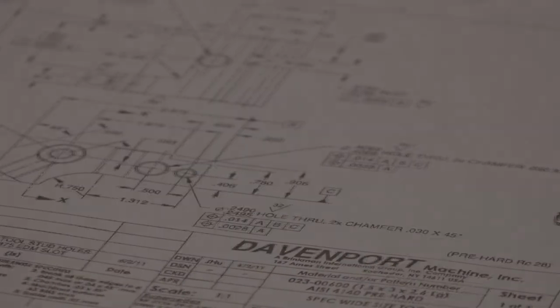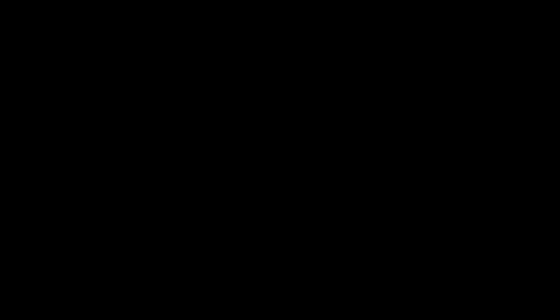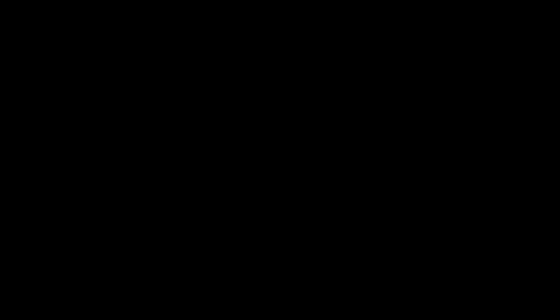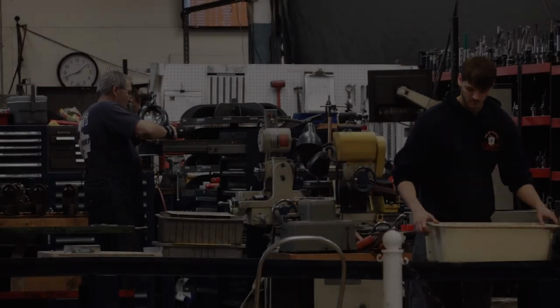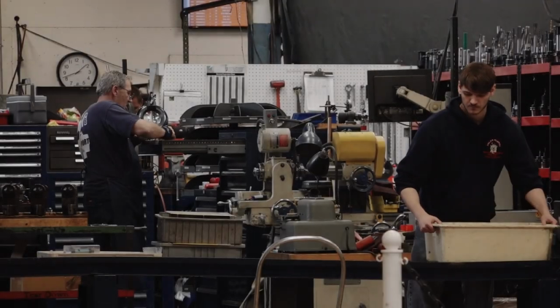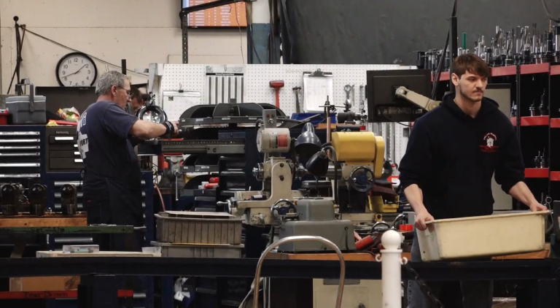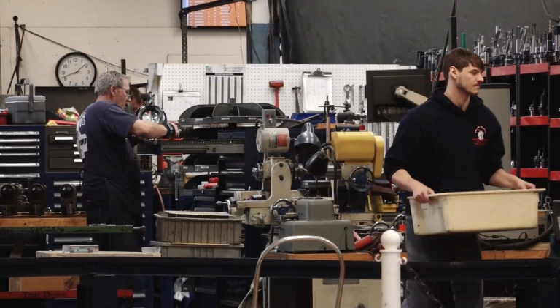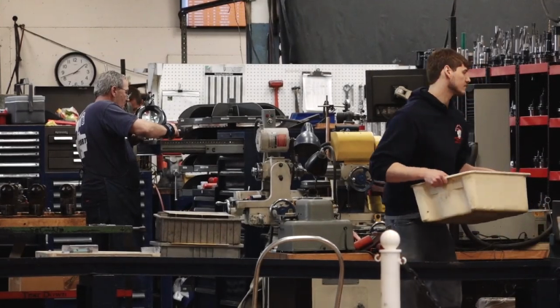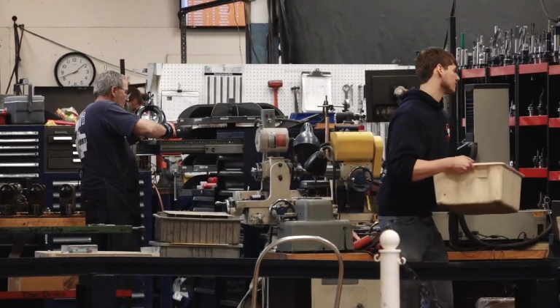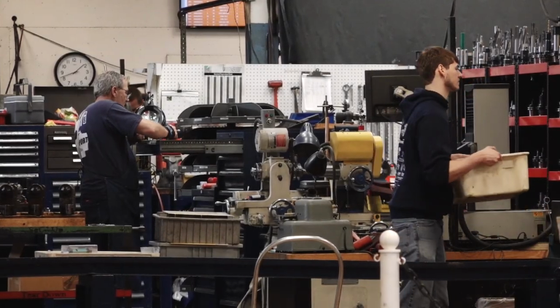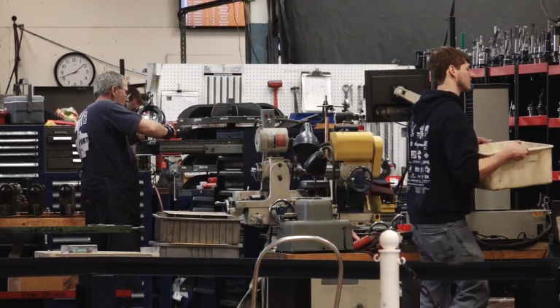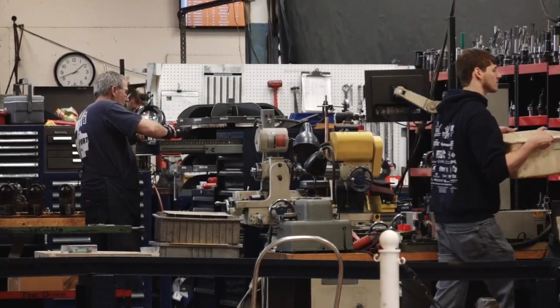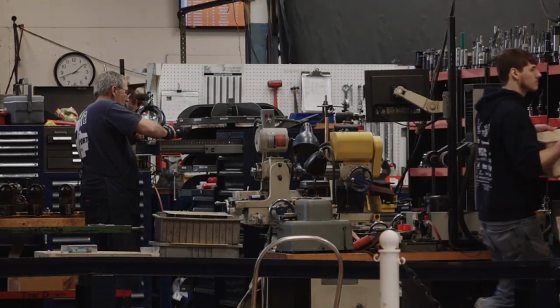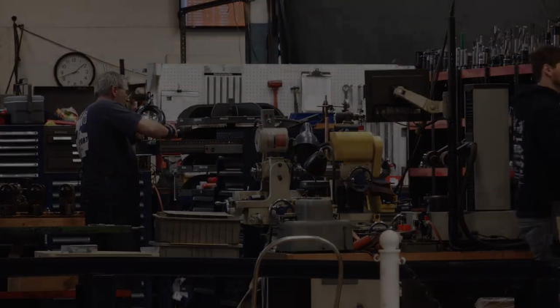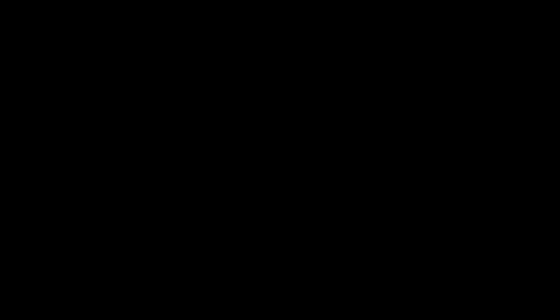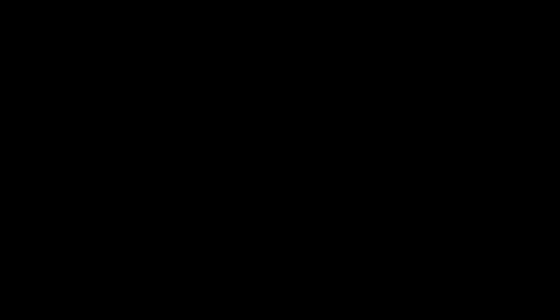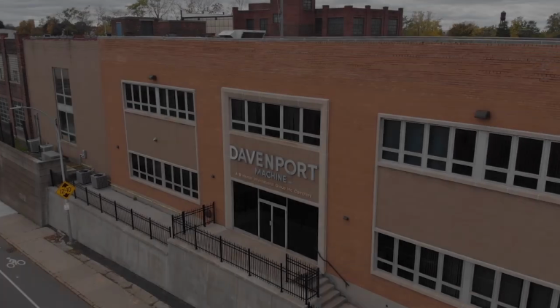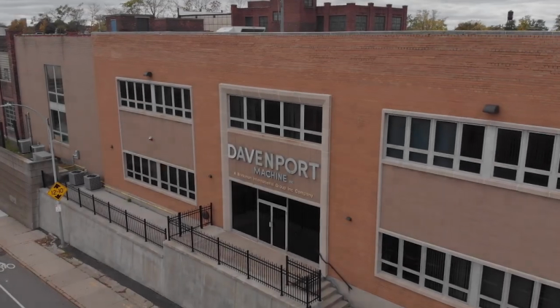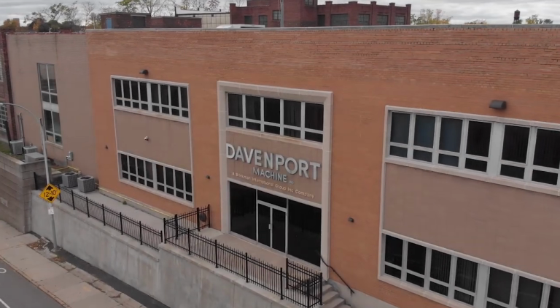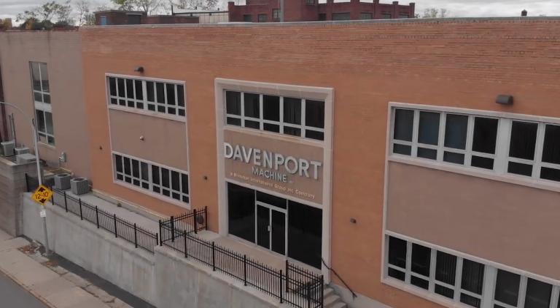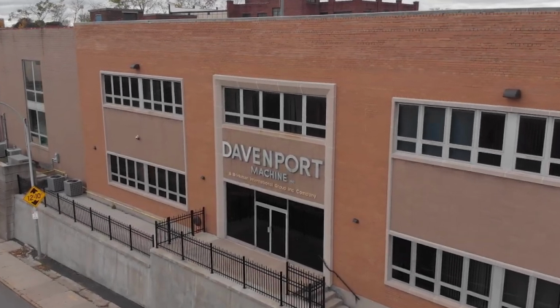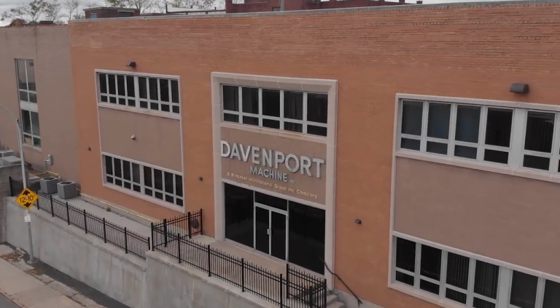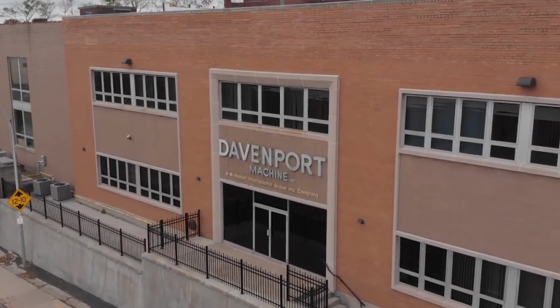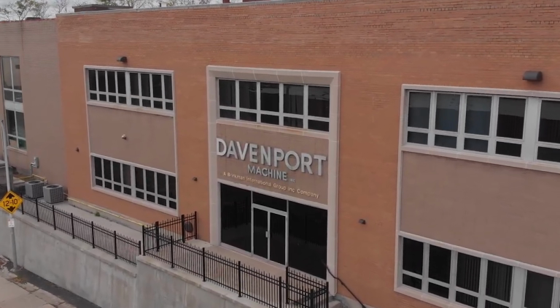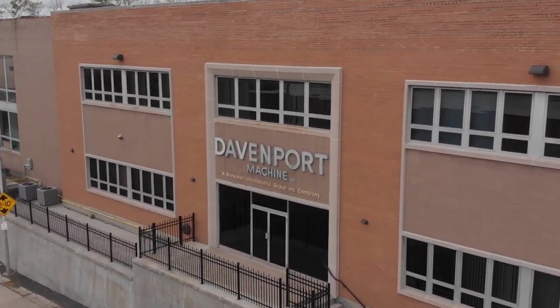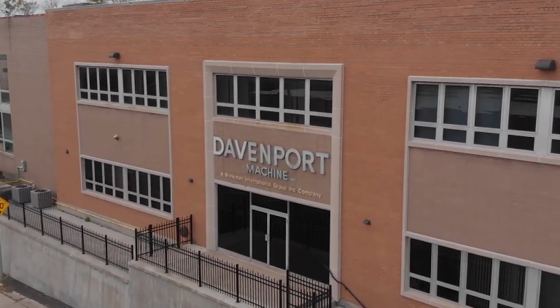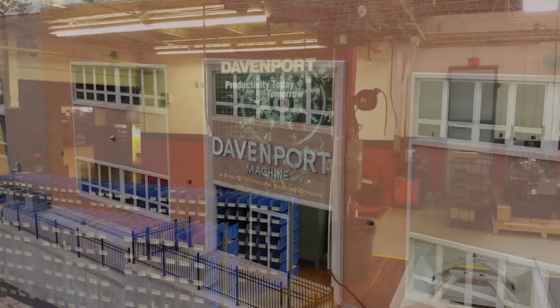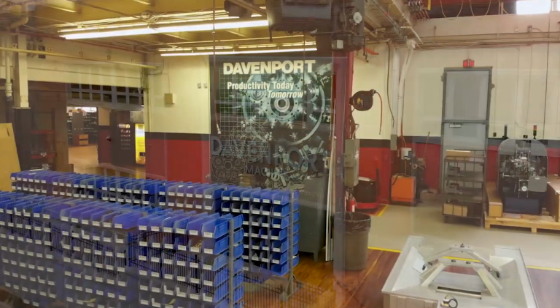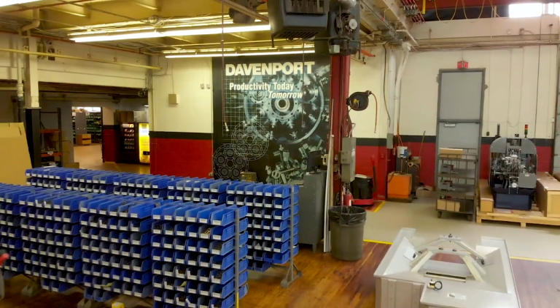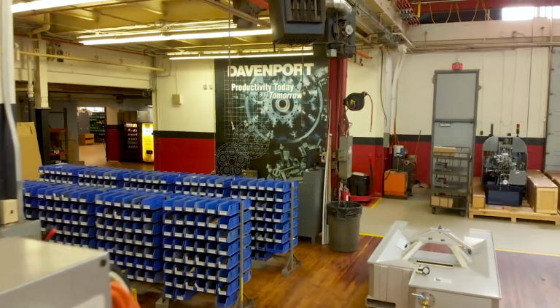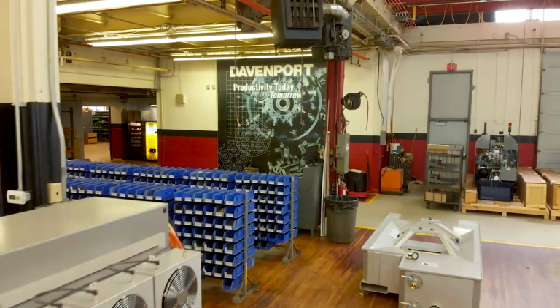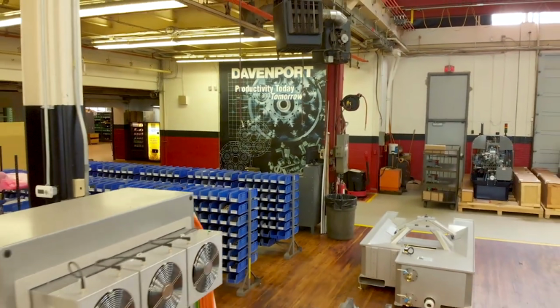Davenport itself and the Davenport machine are built on a long-standing heritage. Davenport's been a staple in the multi-spindle screw machine industry for the better part of a century.